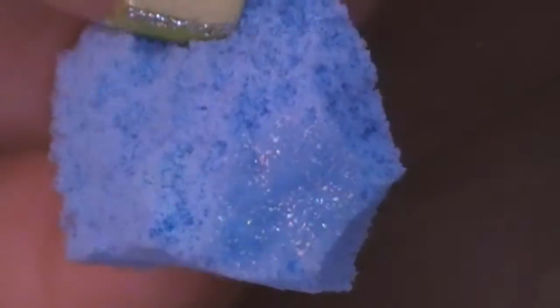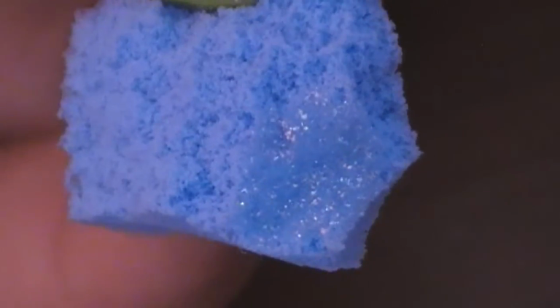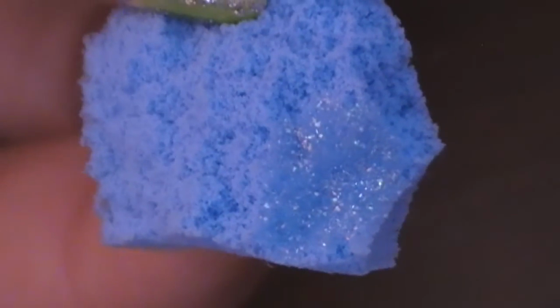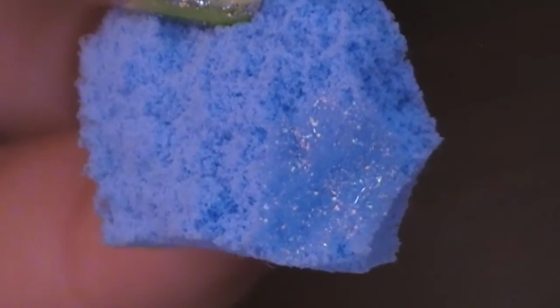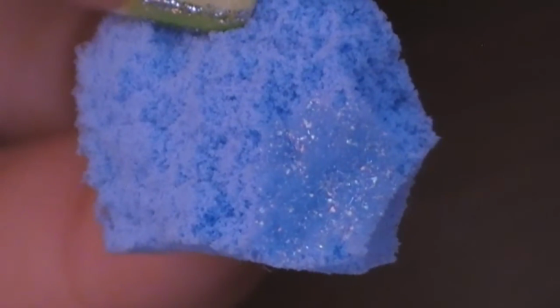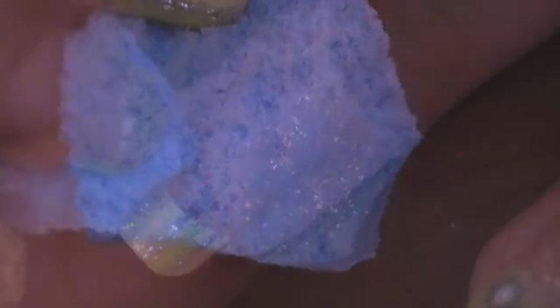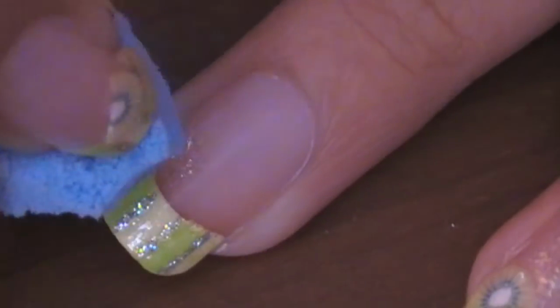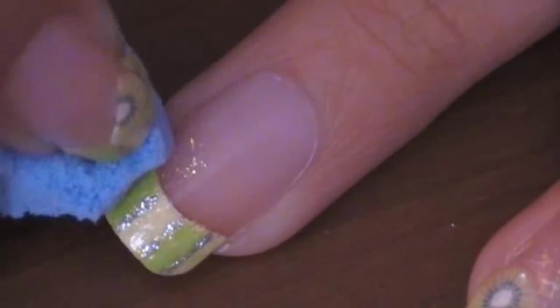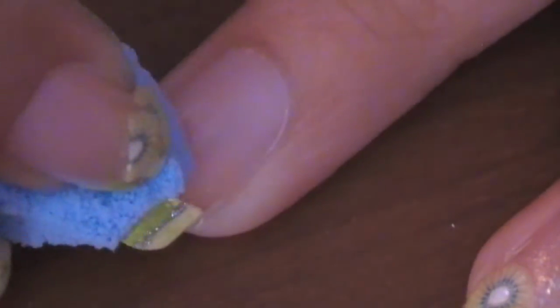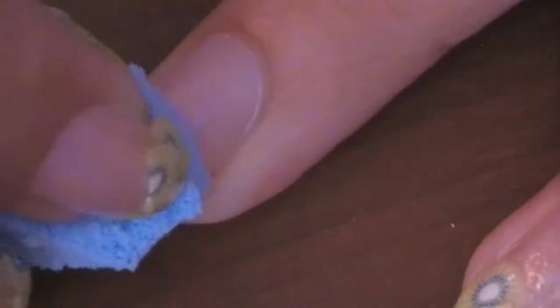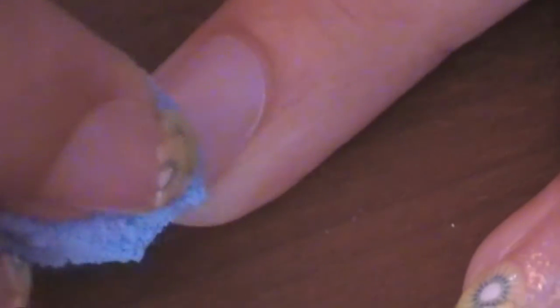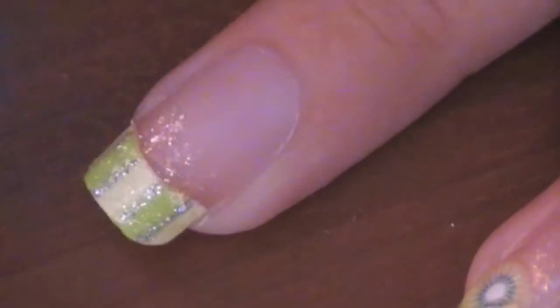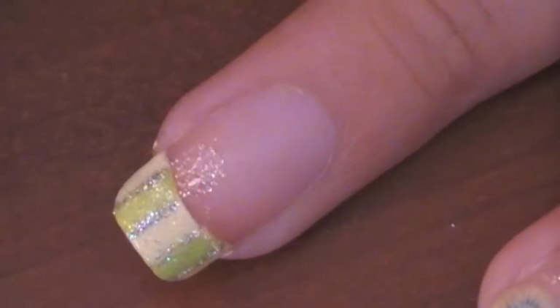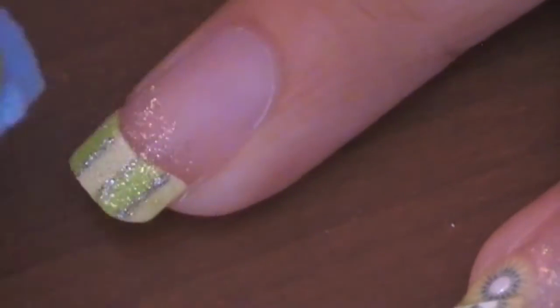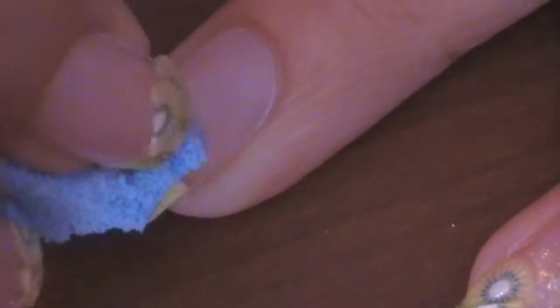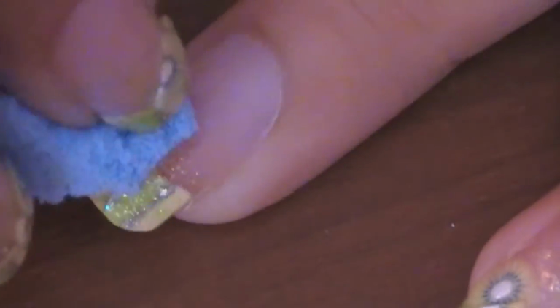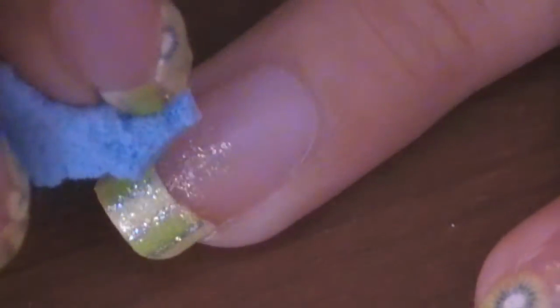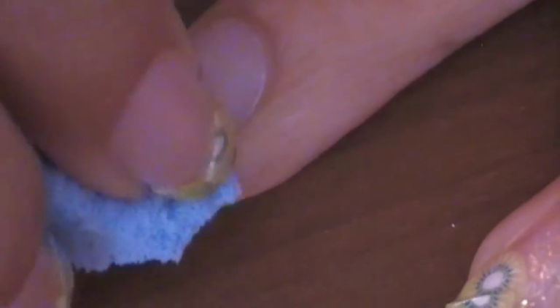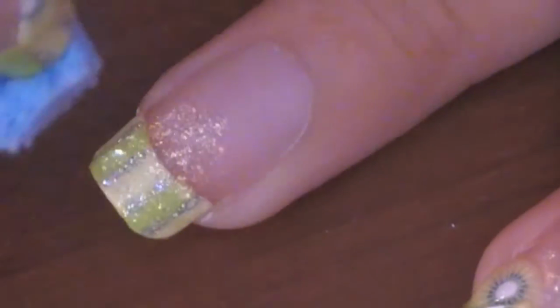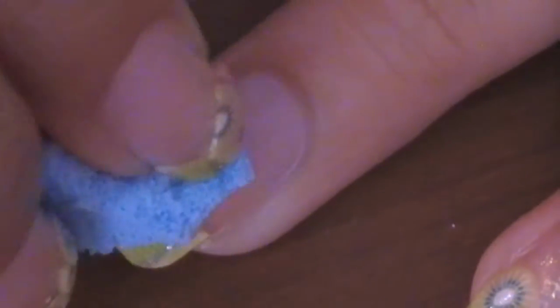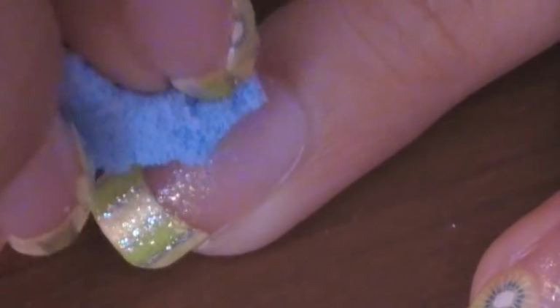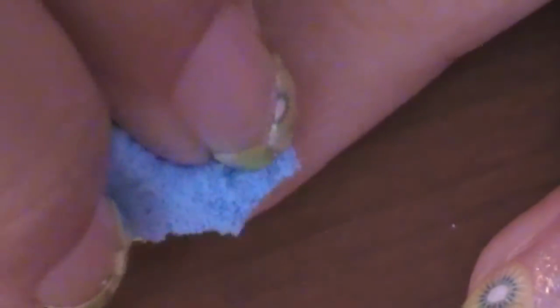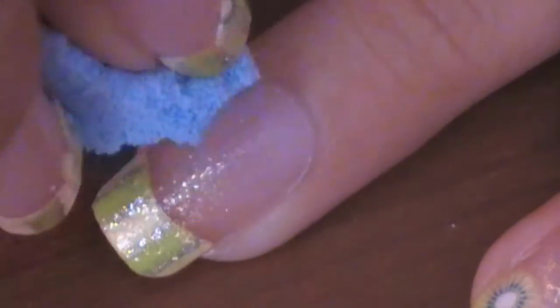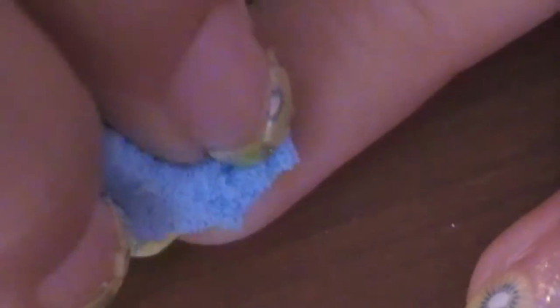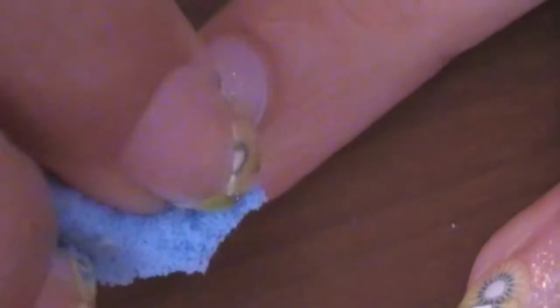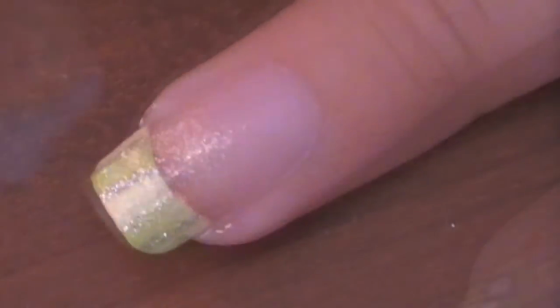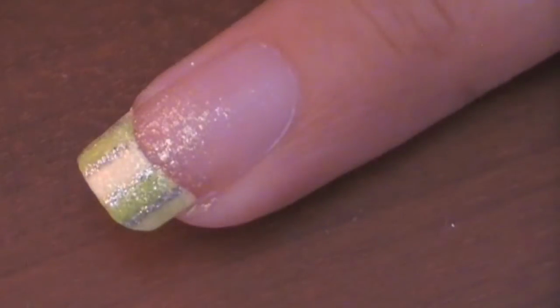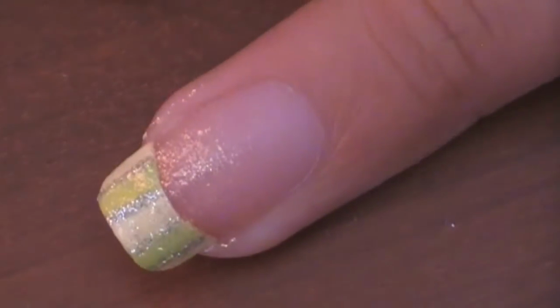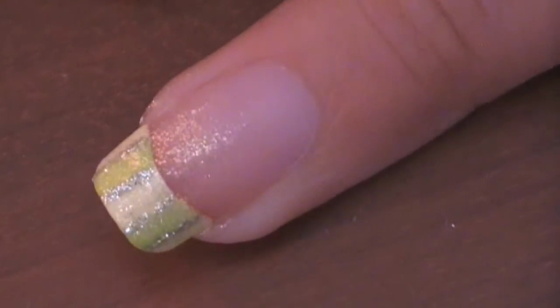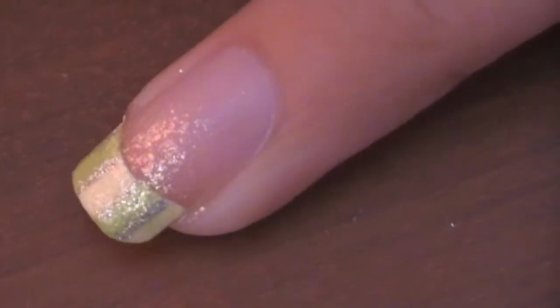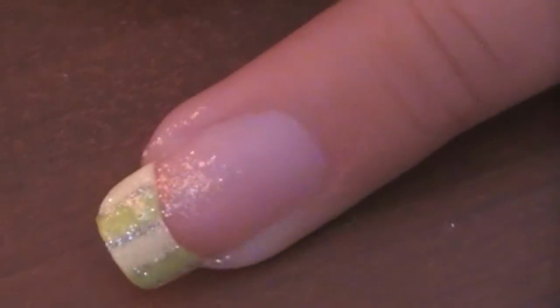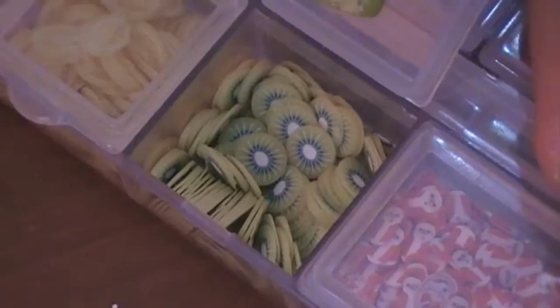Put the yellow shimmery nail polish on the foundation sponge and concentrate it on the smile lines of your nails, then slowly going down so that it will make a slight gradient effect.